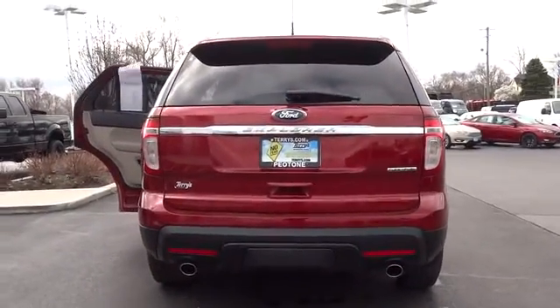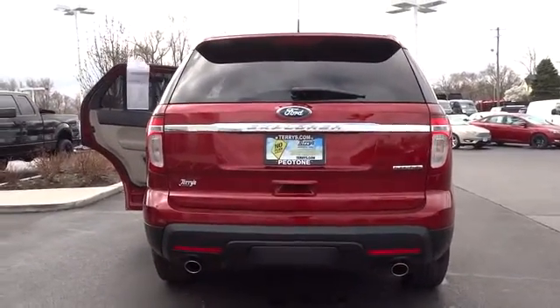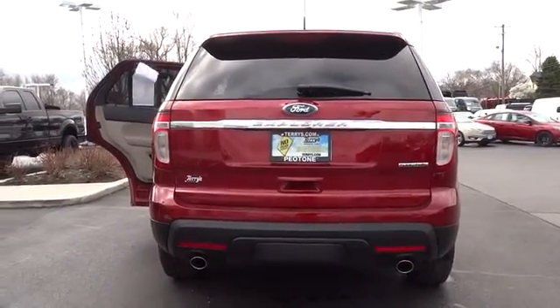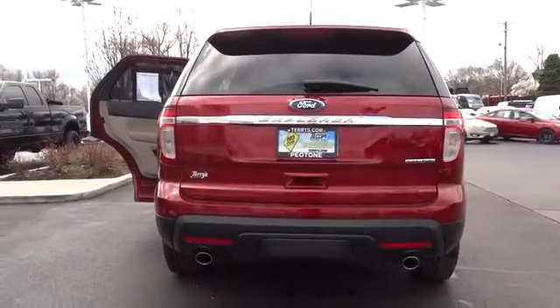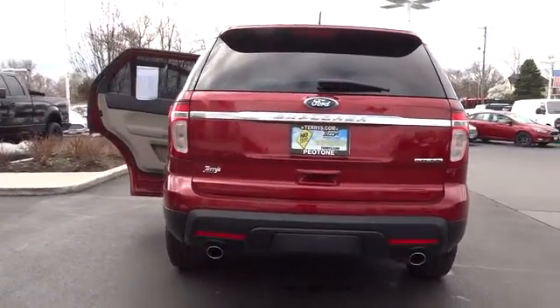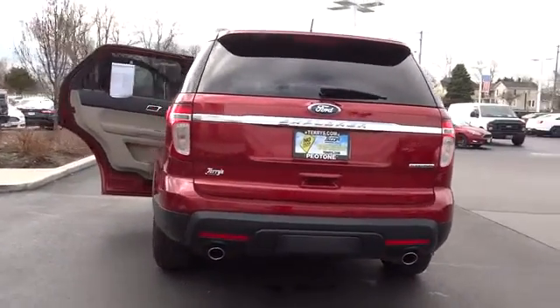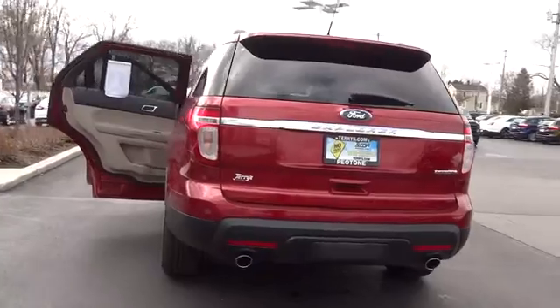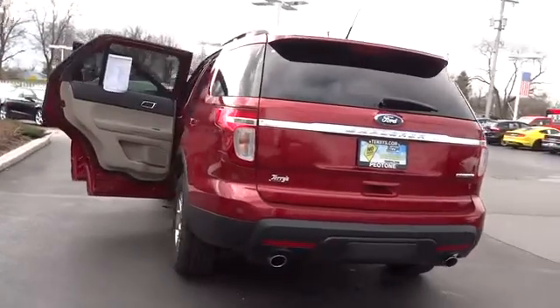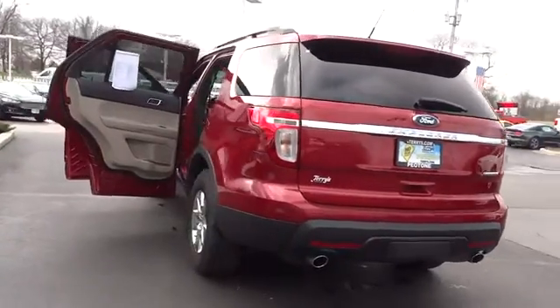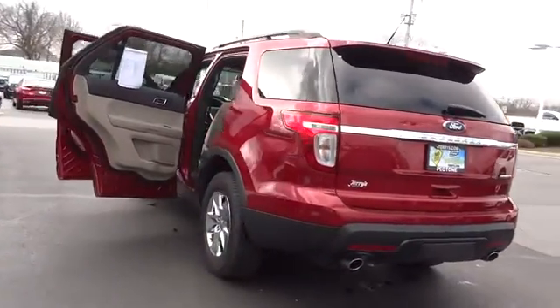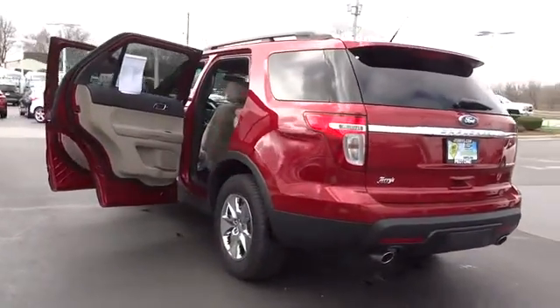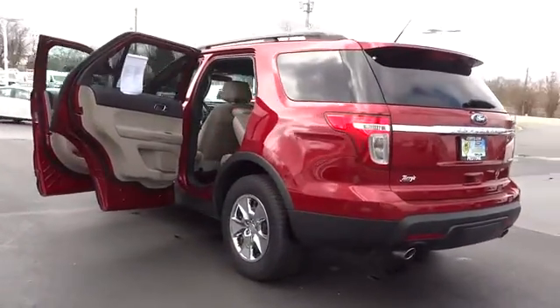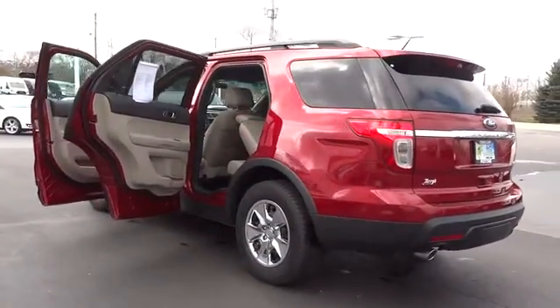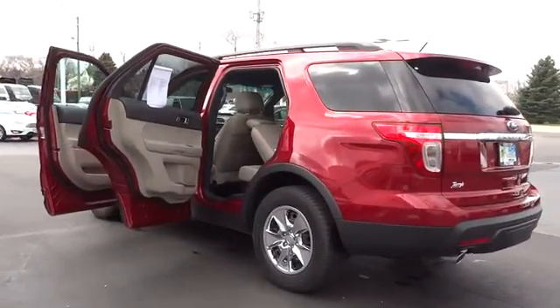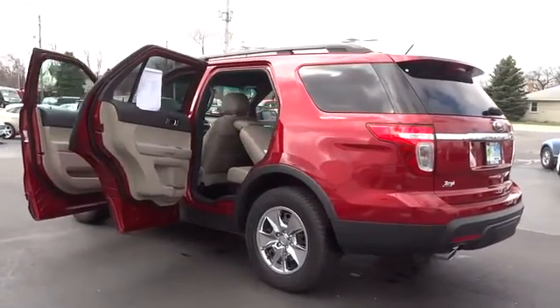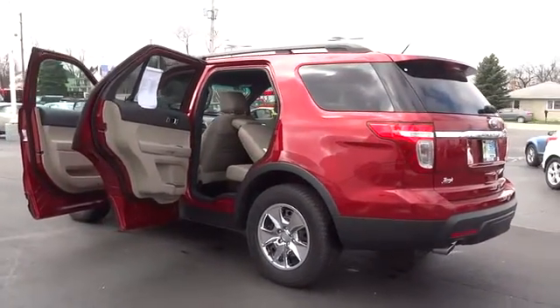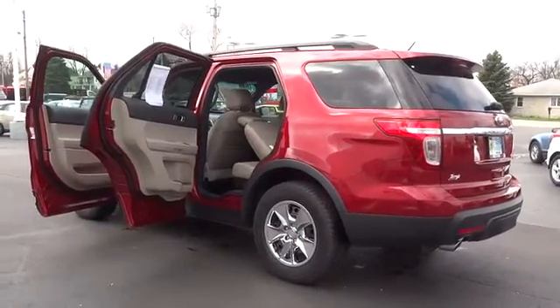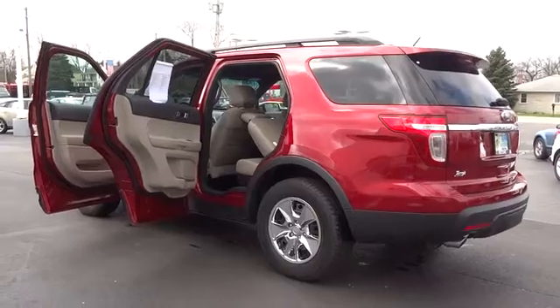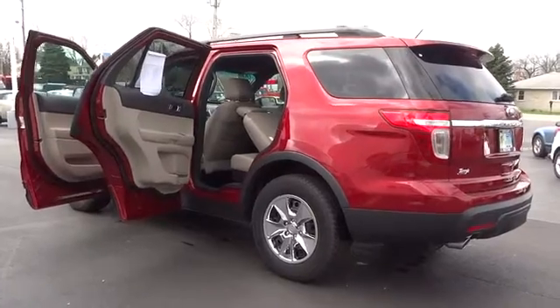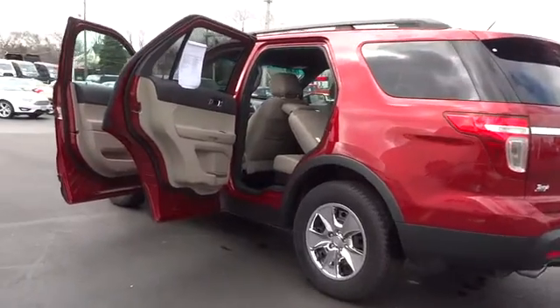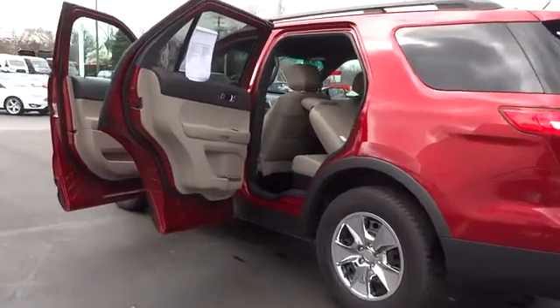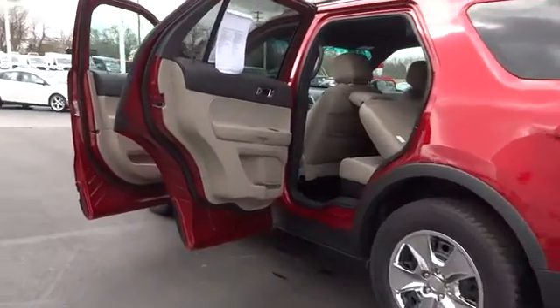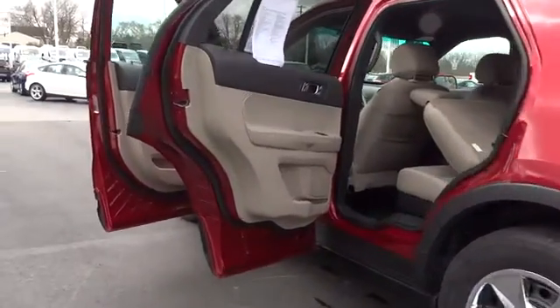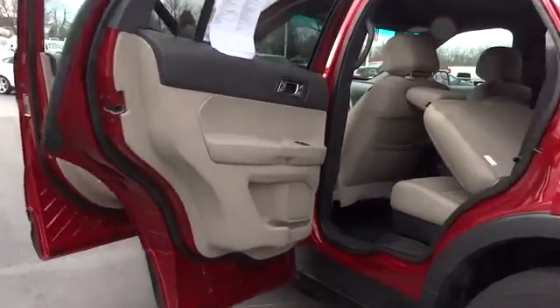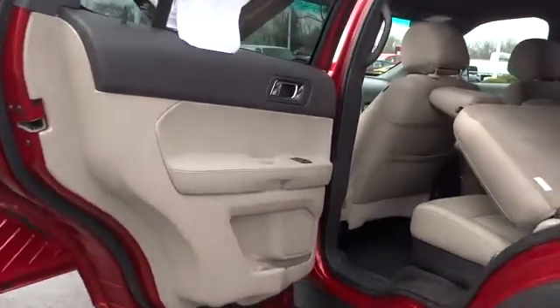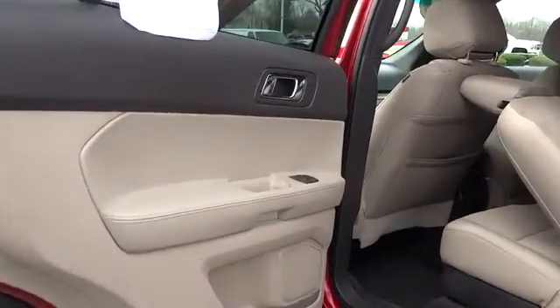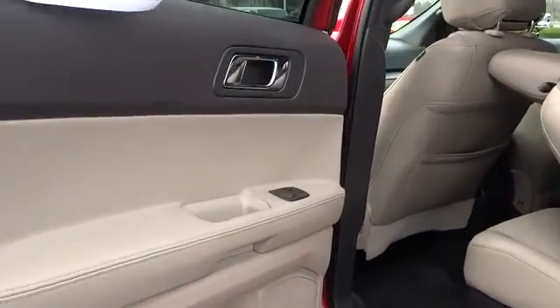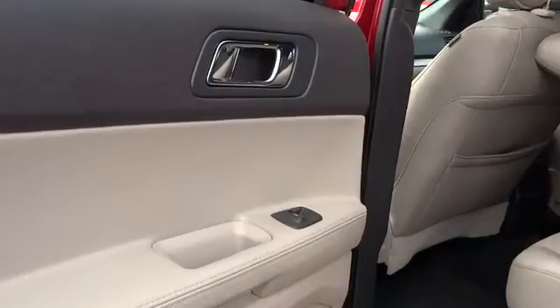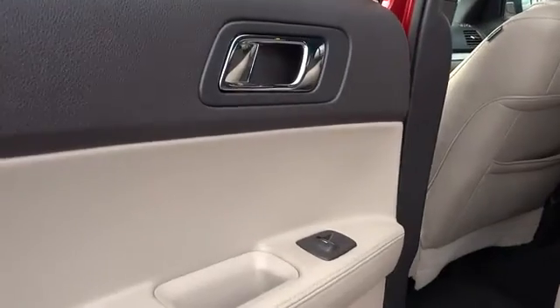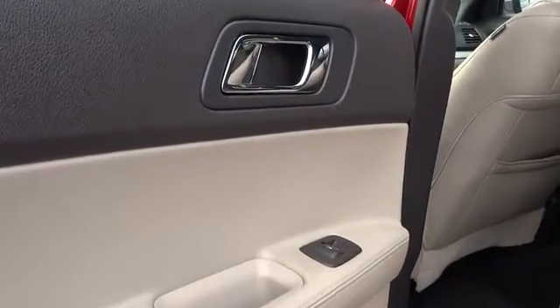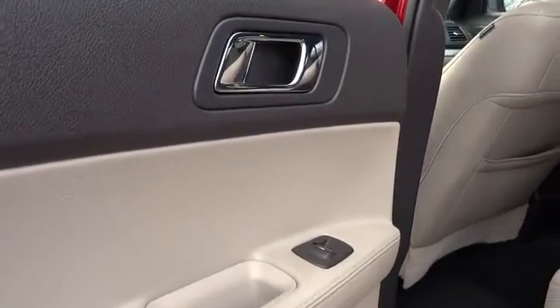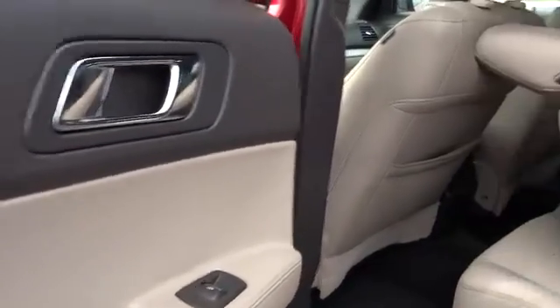Driver airbag, four-wheel disc brakes, floor mats, cruise control, FWD, AM-FM stereo radio, rear defrost, MP3 player, power windows, power door locks, CD player, trip computer, bucket seats.